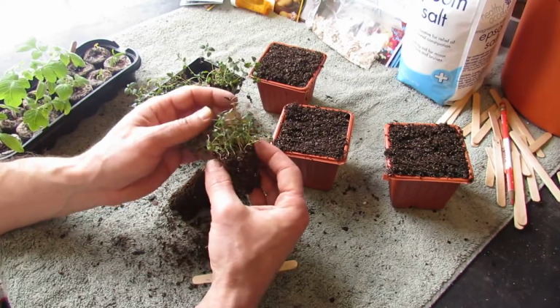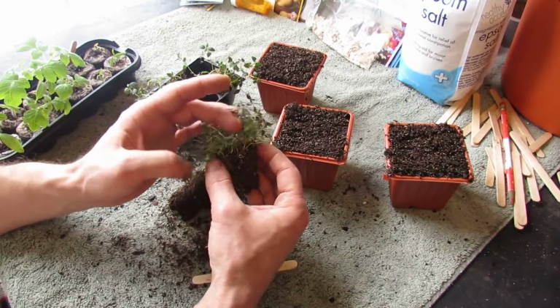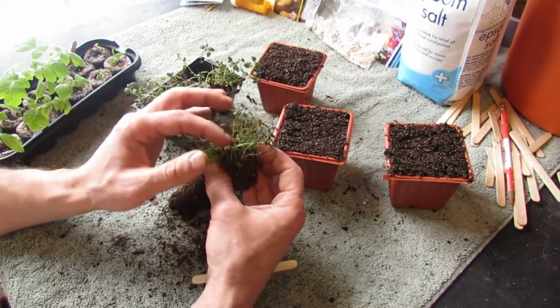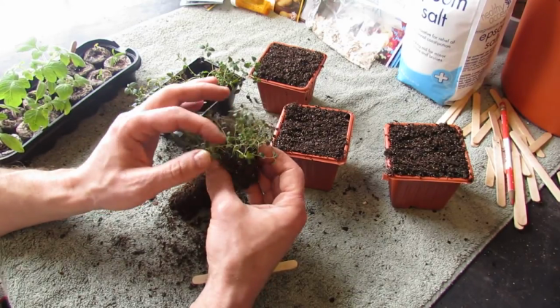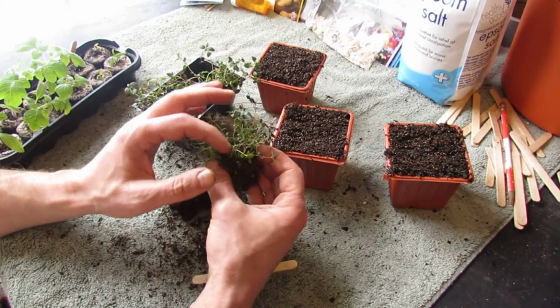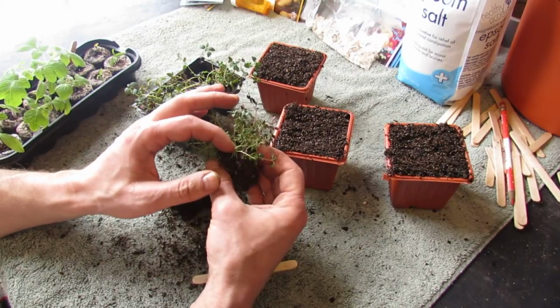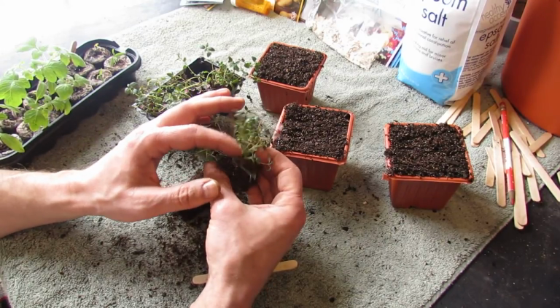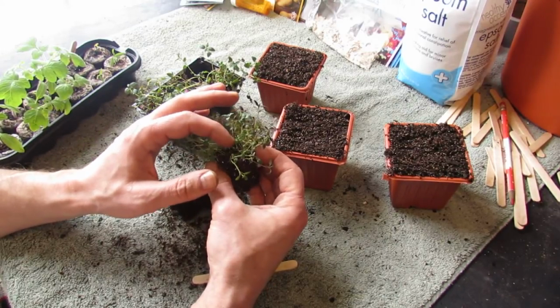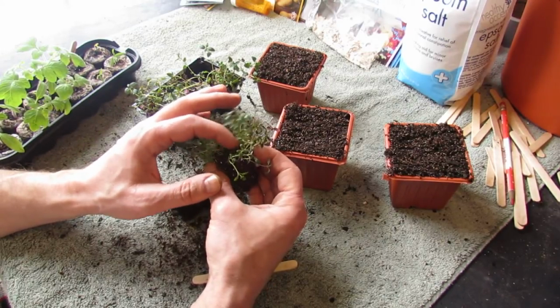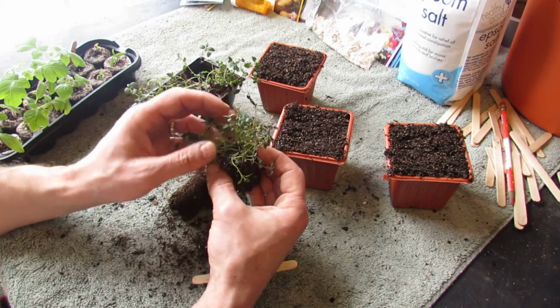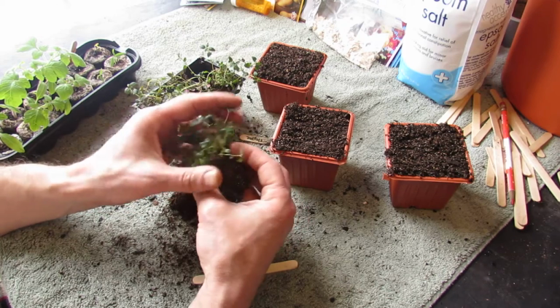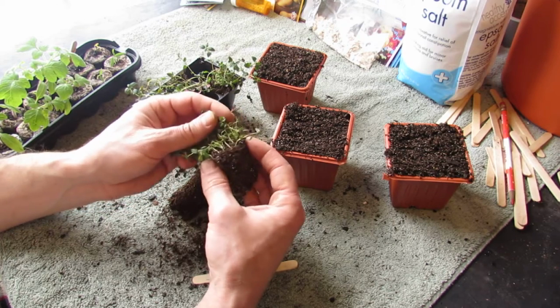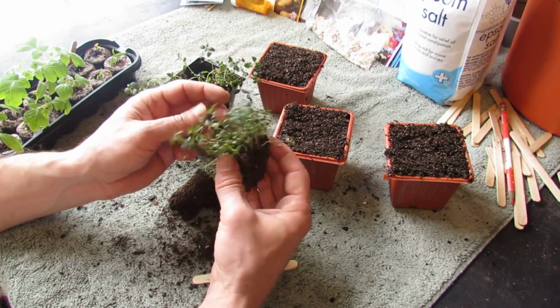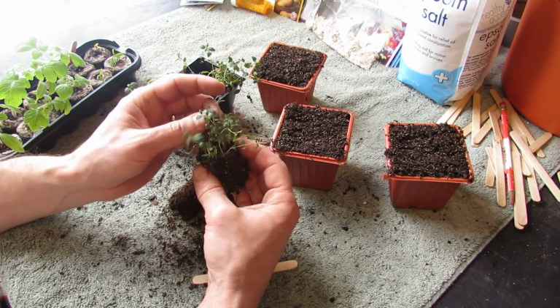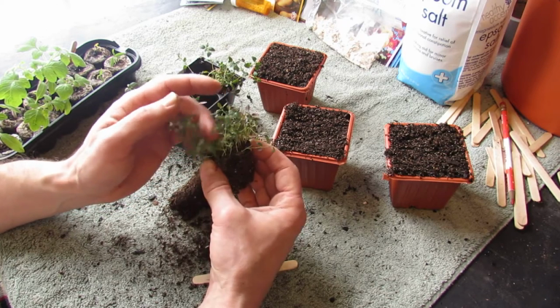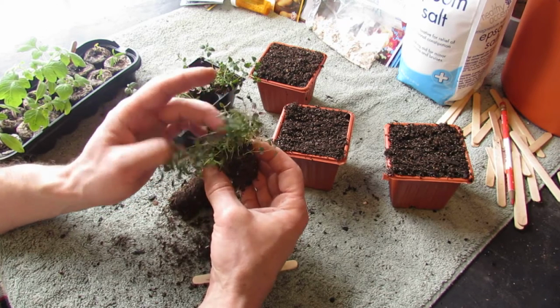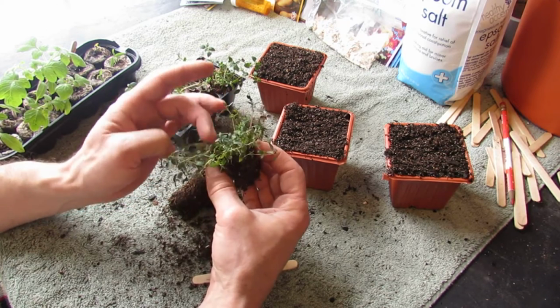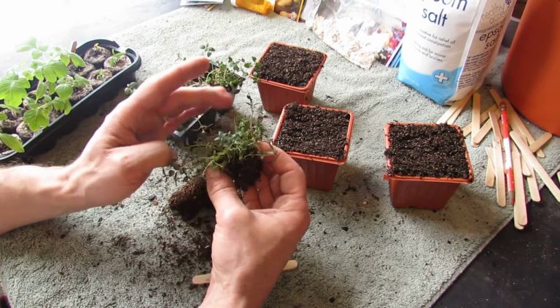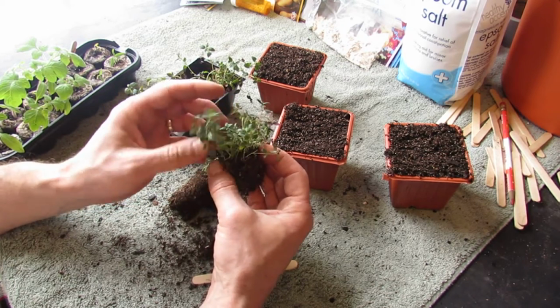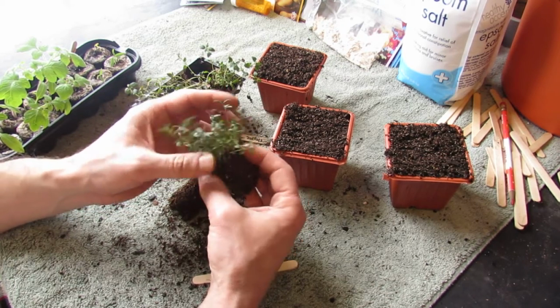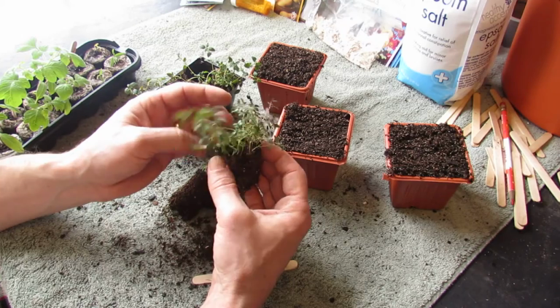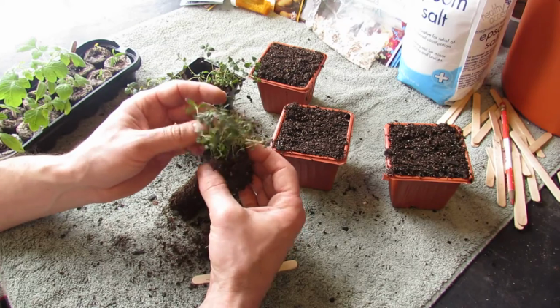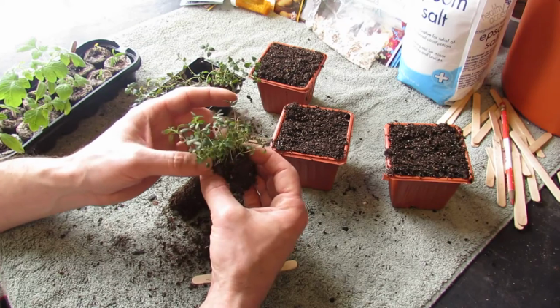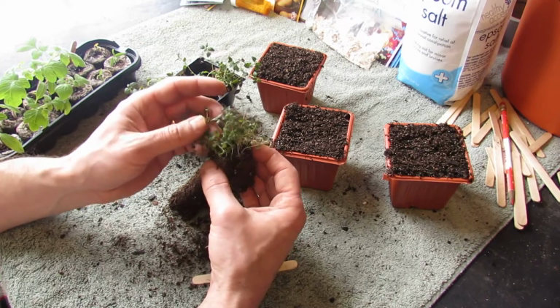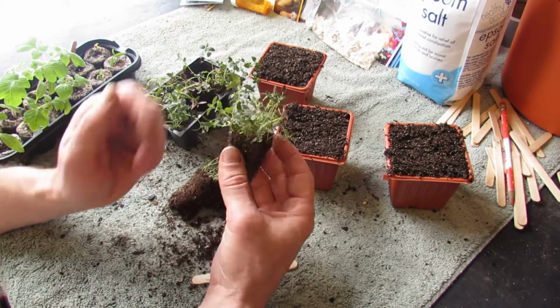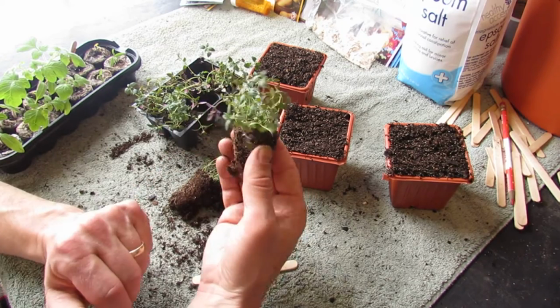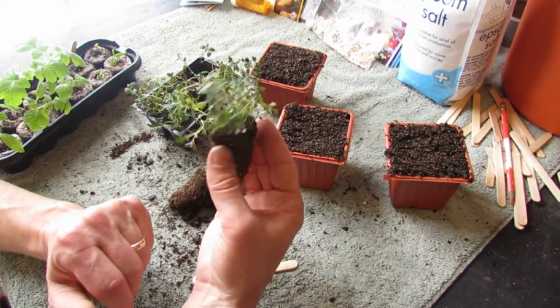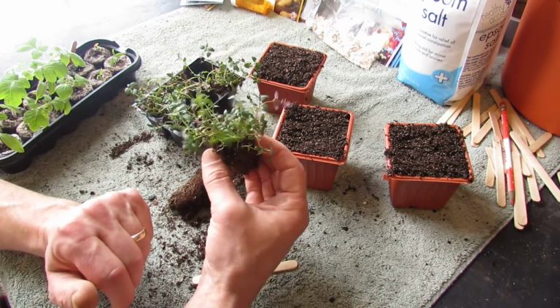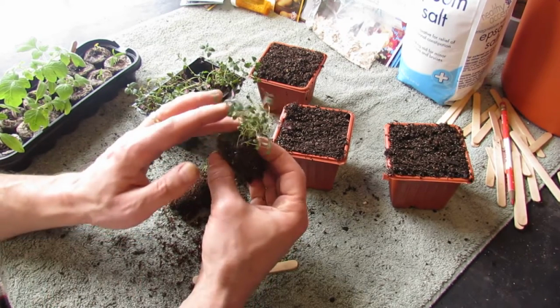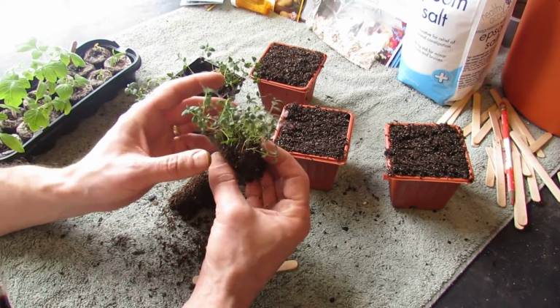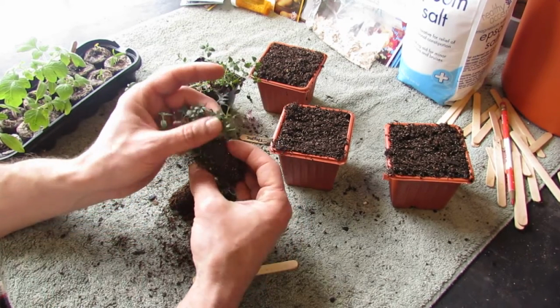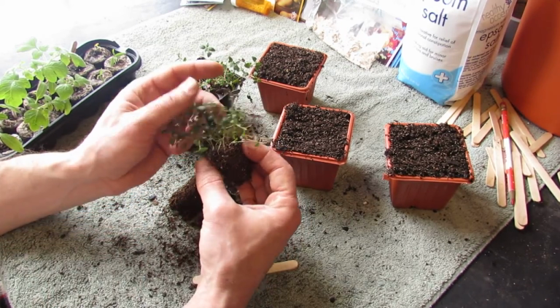With the overseeding method, instead of just putting in one tiny thyme seed or oregano seed, we put in a lot — maybe 20 seeds or something like that — but we overseed it. And the reason you do it is just because of this: they grow really nicely together.